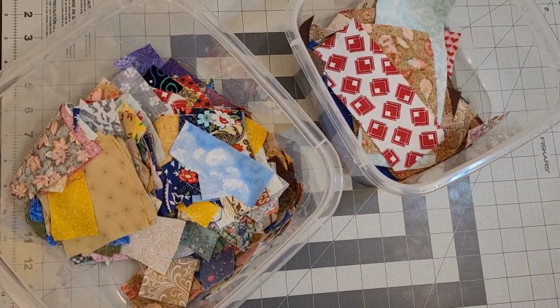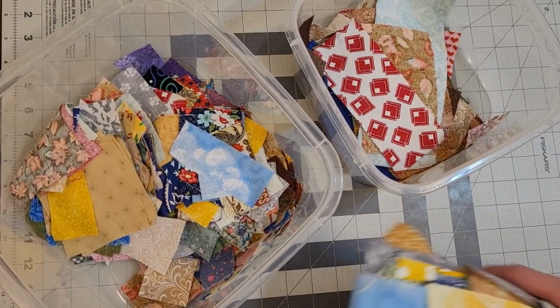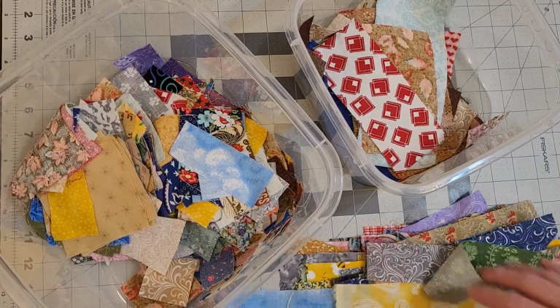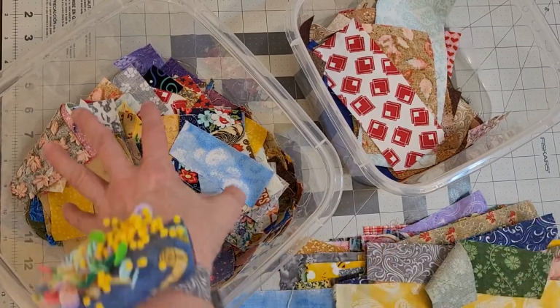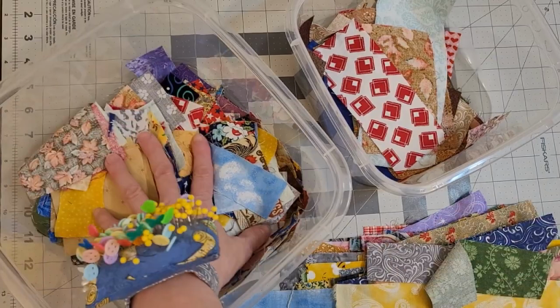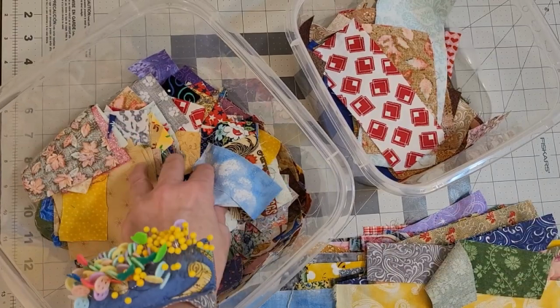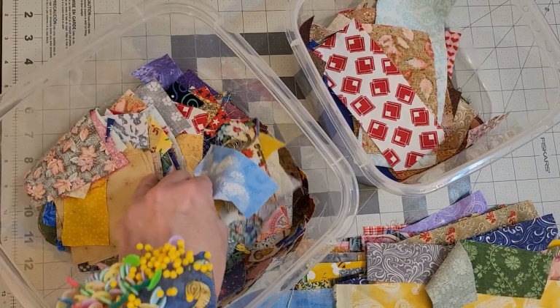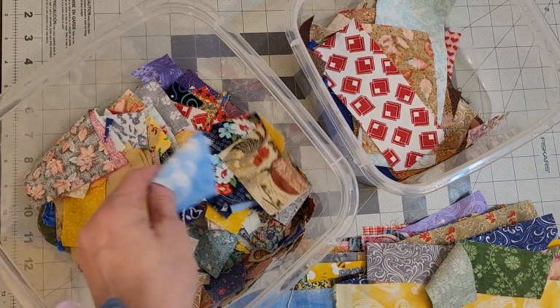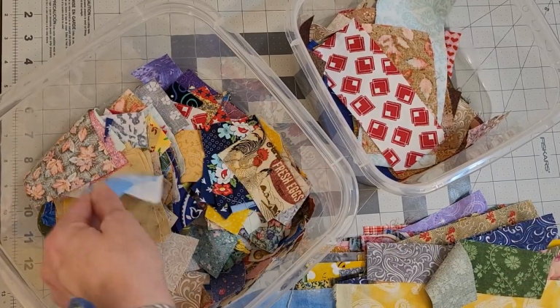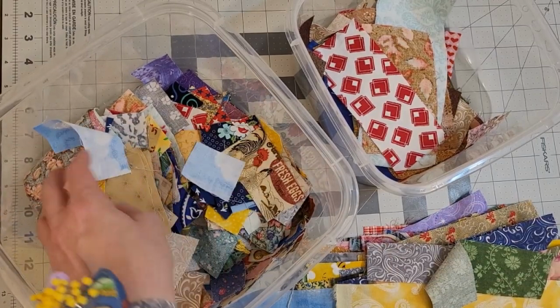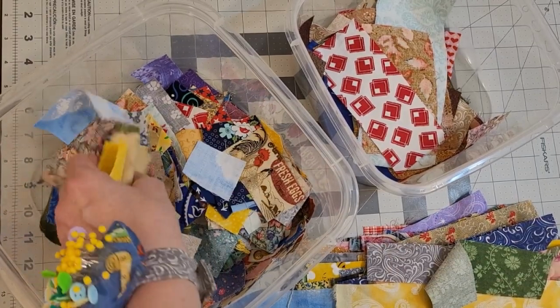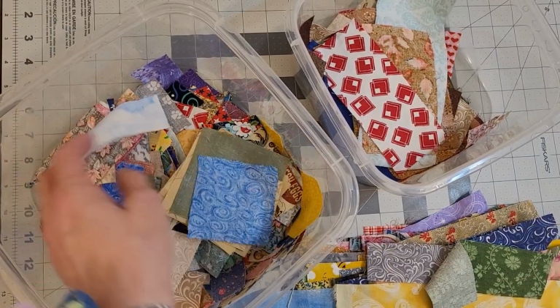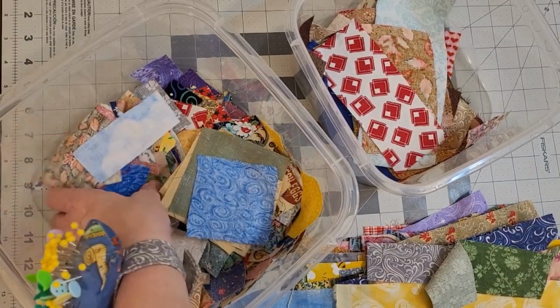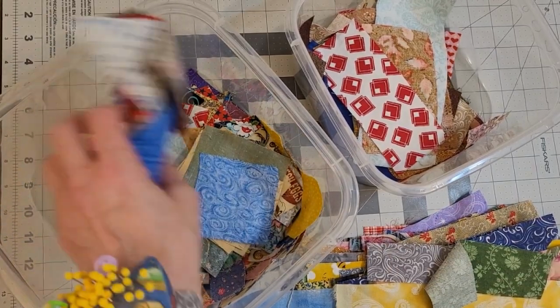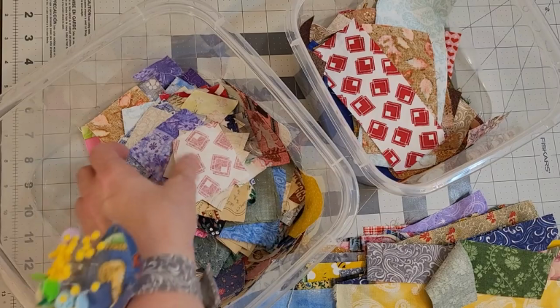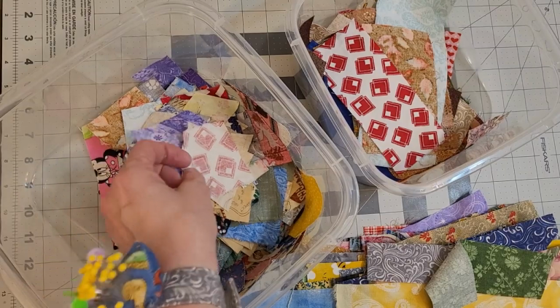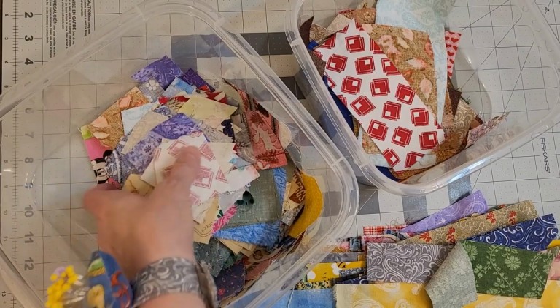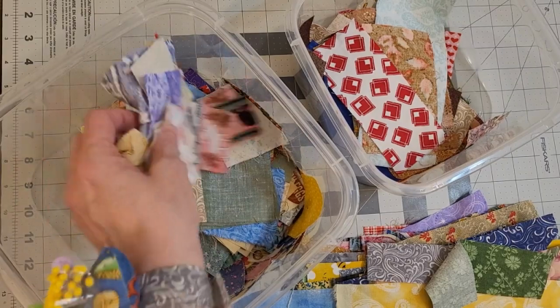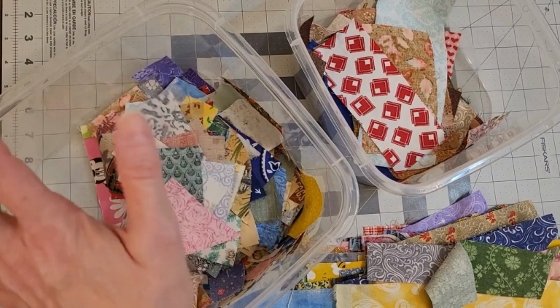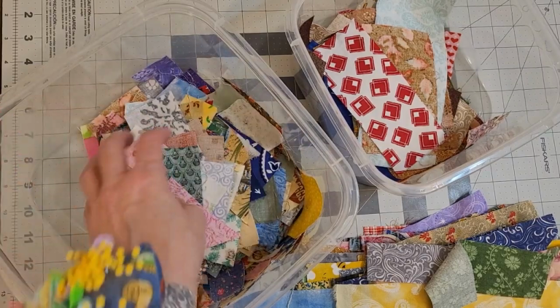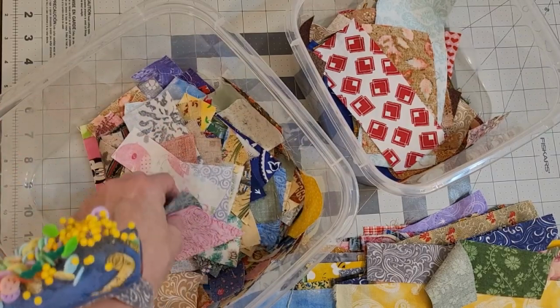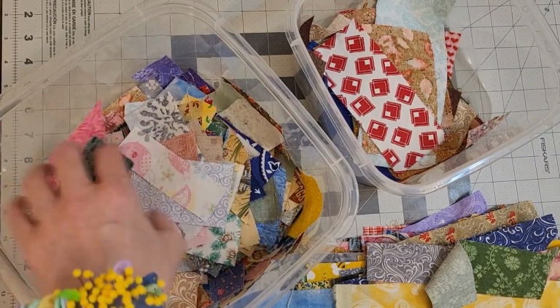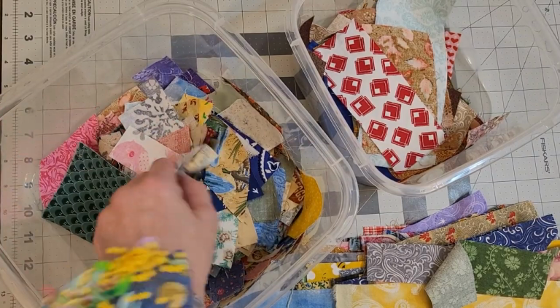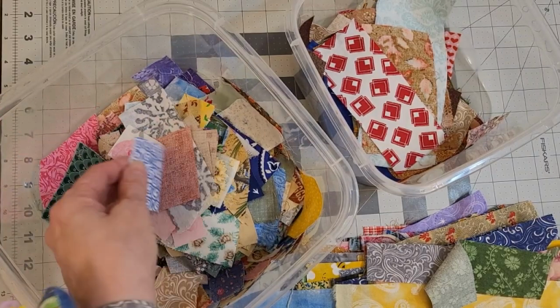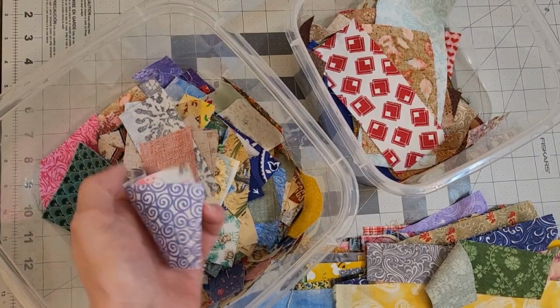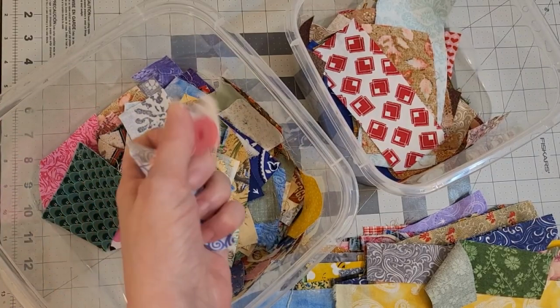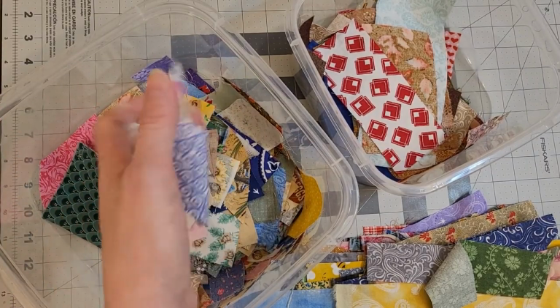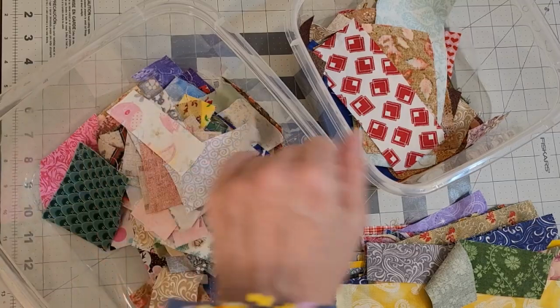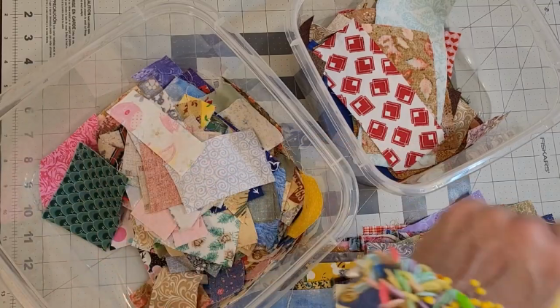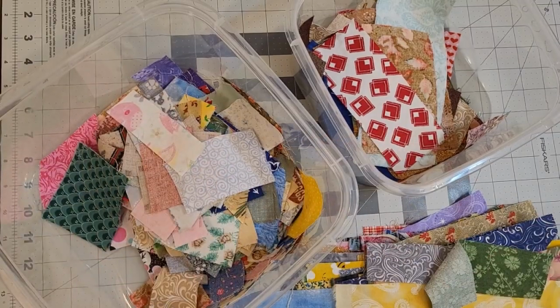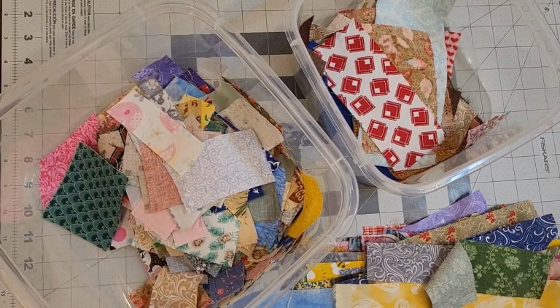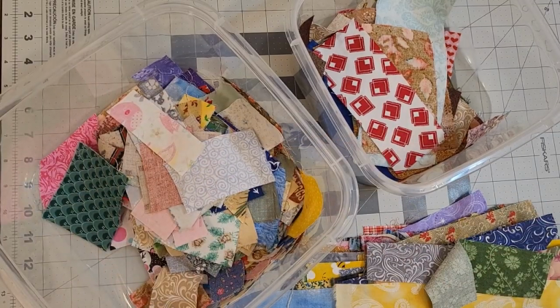What I did is I ironed my scraps to get them all ready, because I do like to have them neat. They're easier to work with that way. You do not have to iron your scraps first, but if they're all scrunched up, they are hard to work with in my opinion.